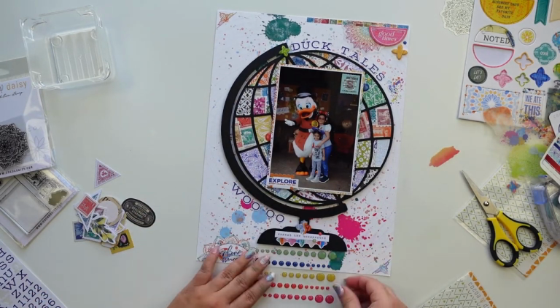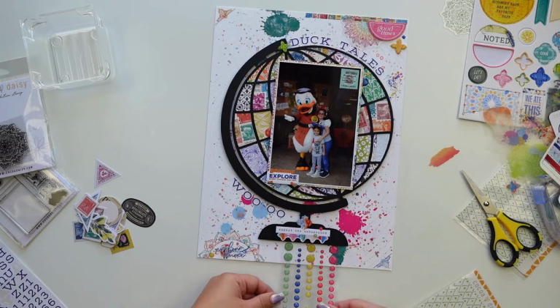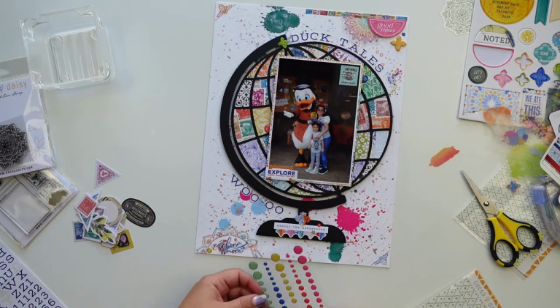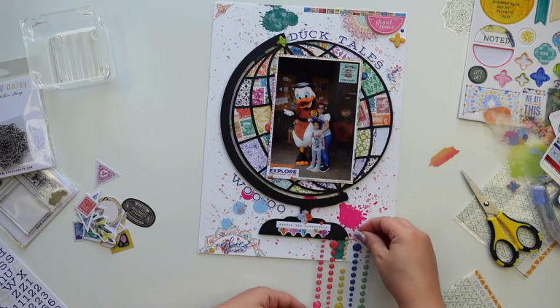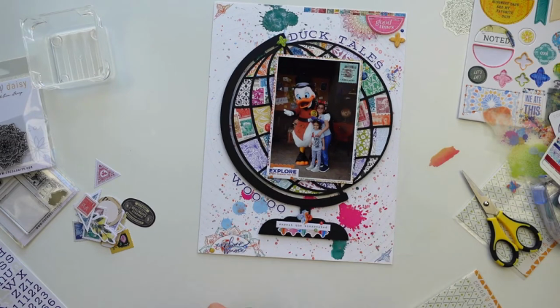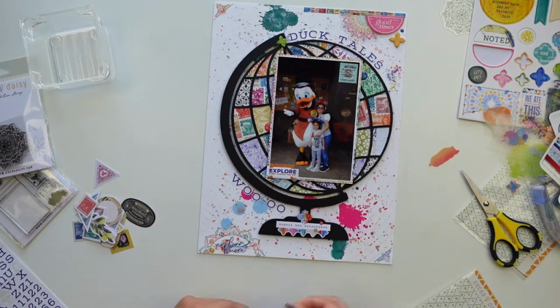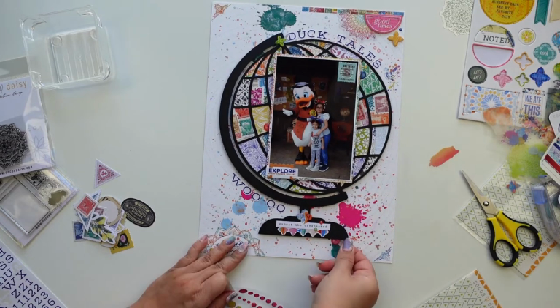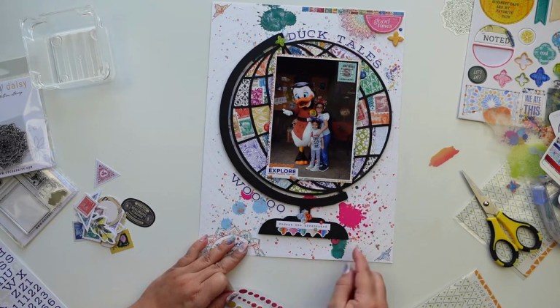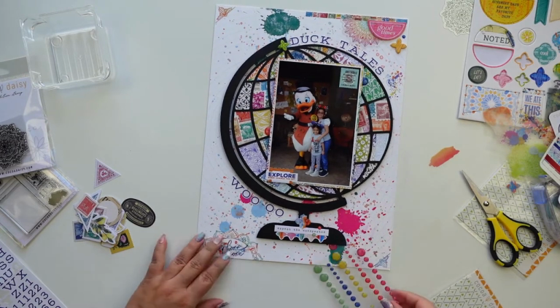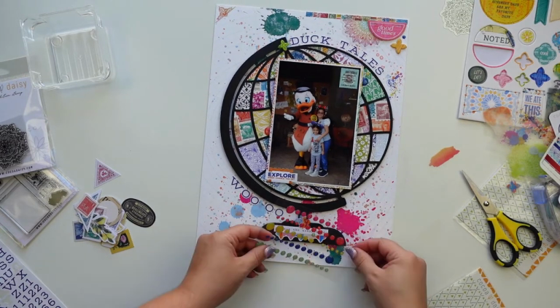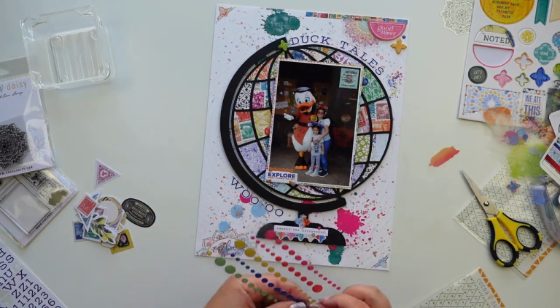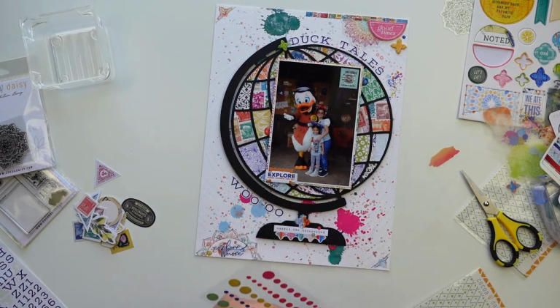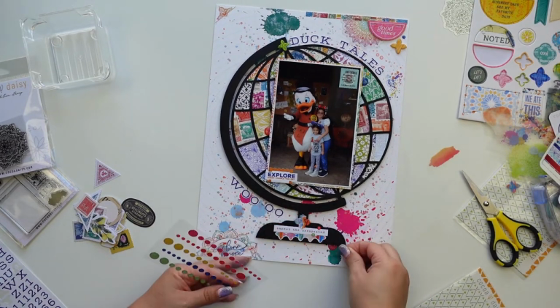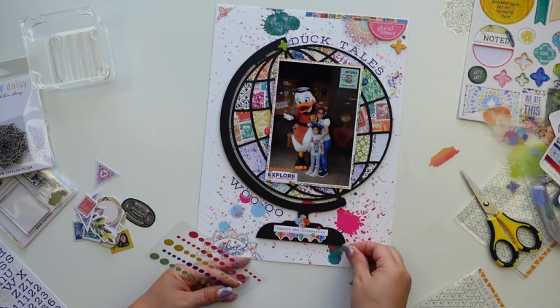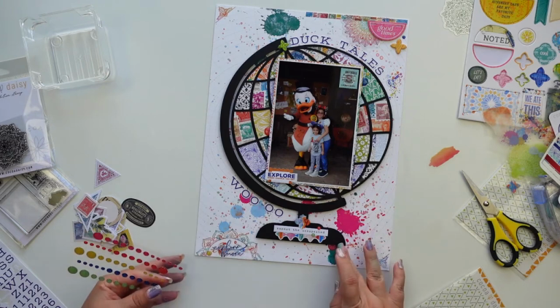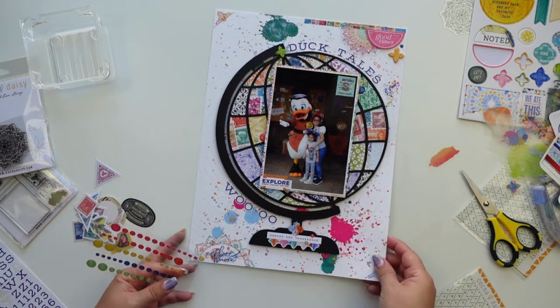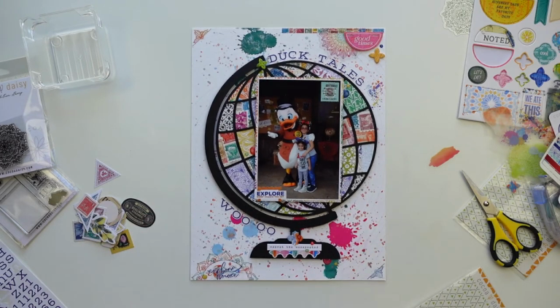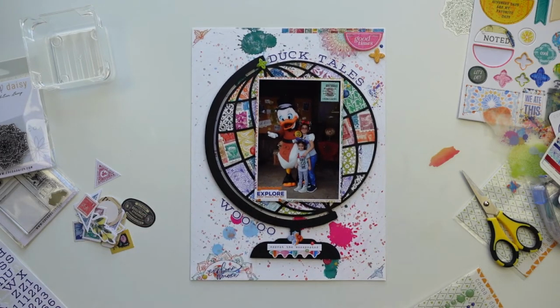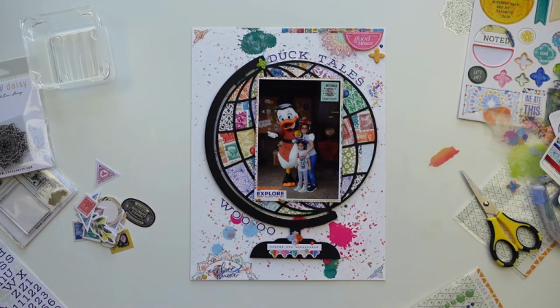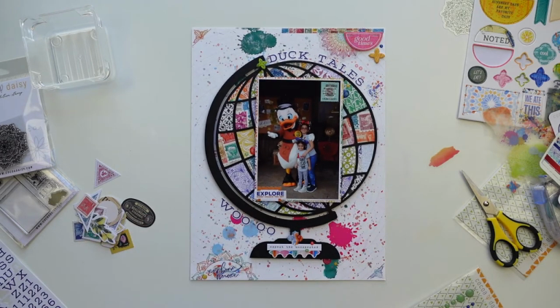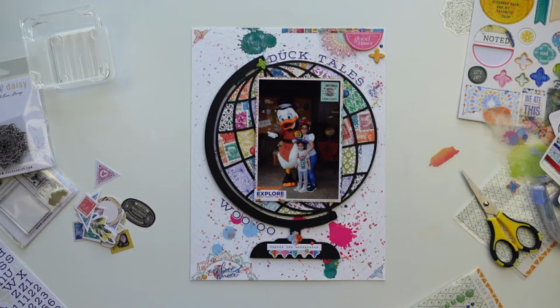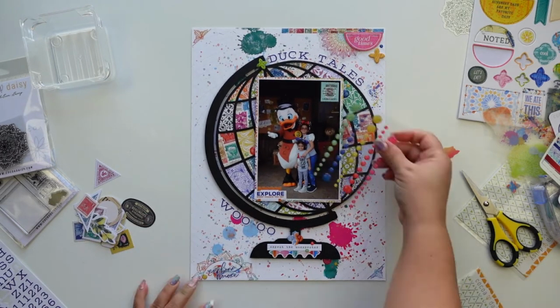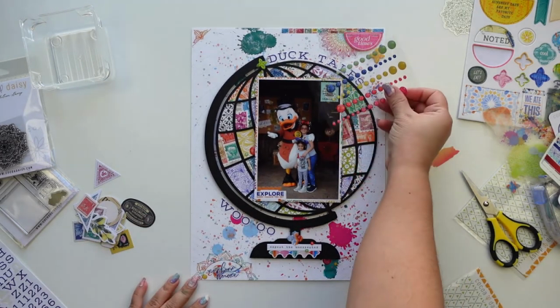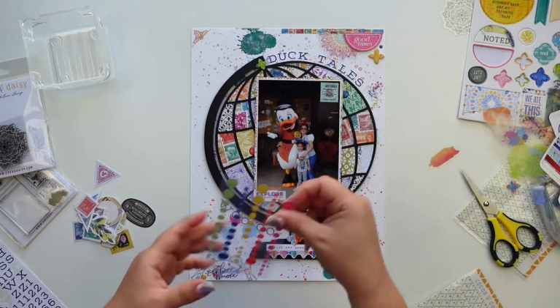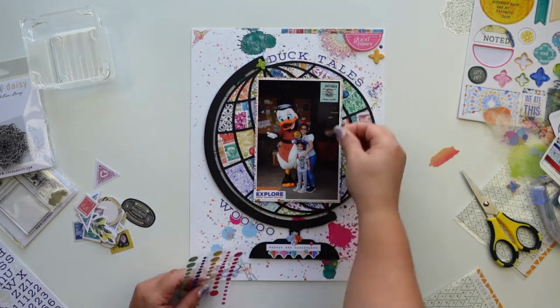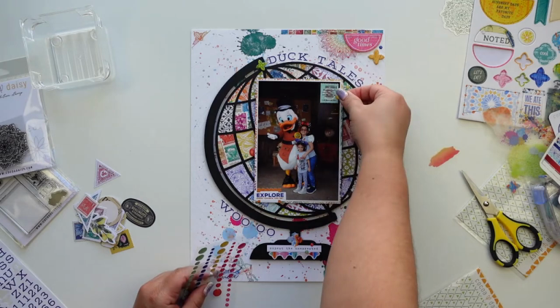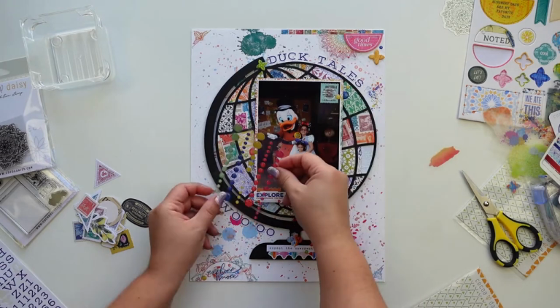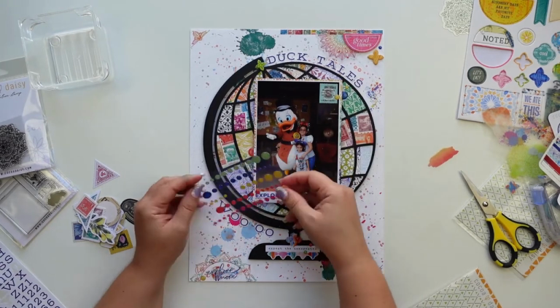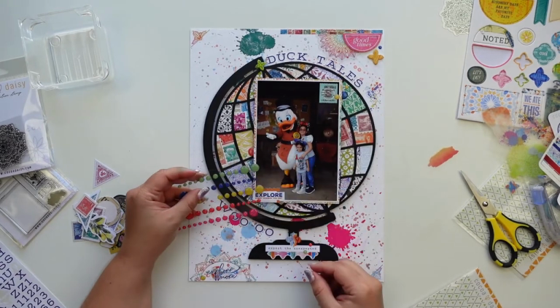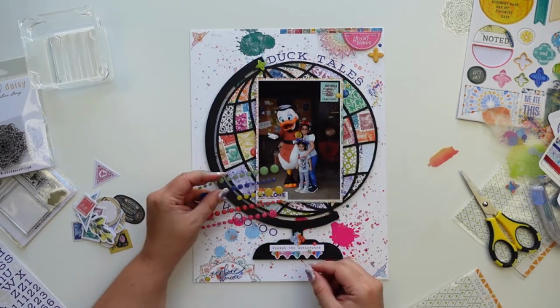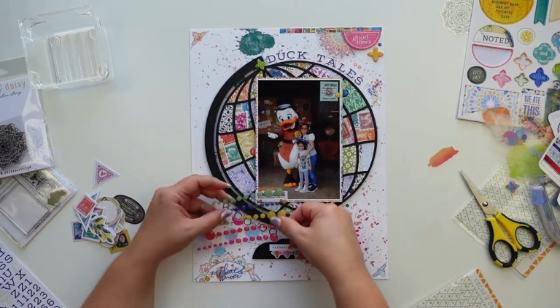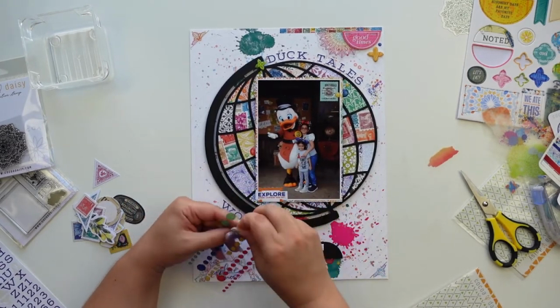I'm done and I'm hoping to move on to — I don't know, maybe December Daily 2021, we'll see. Now I'm just trying to add a little more sprinkles in the shape of enamel dots.